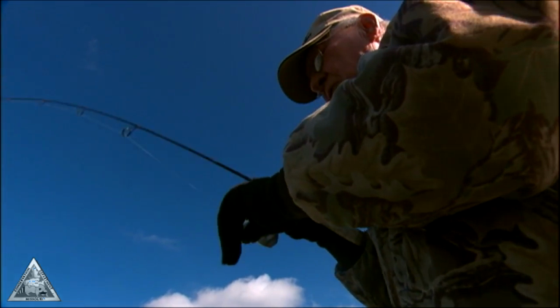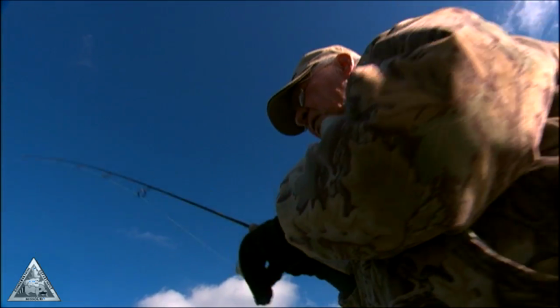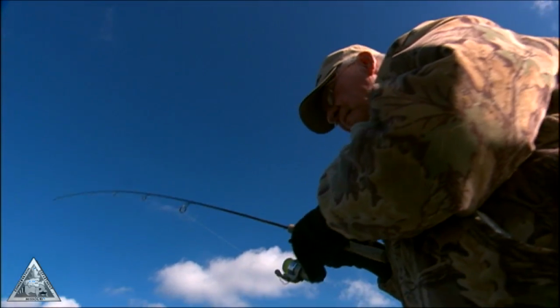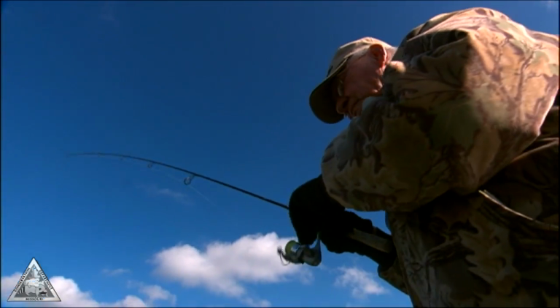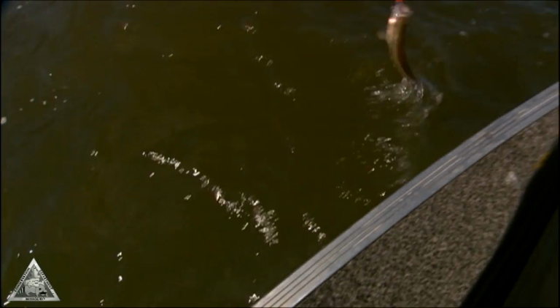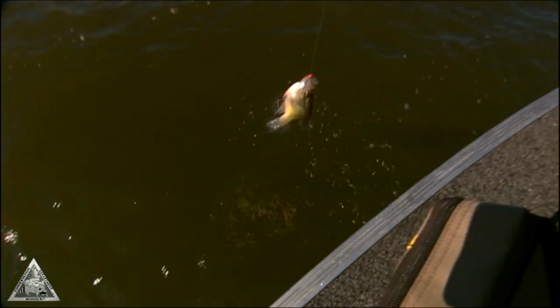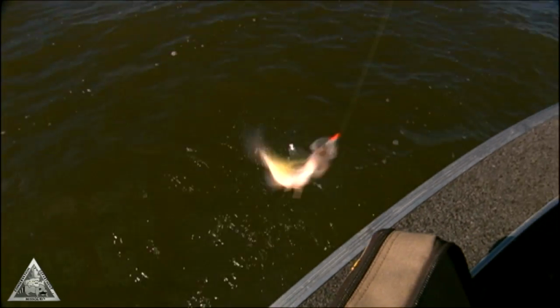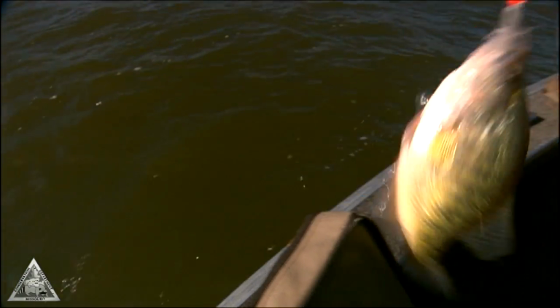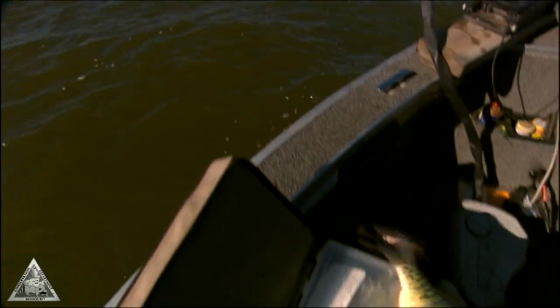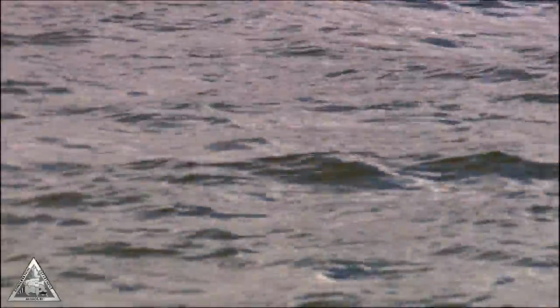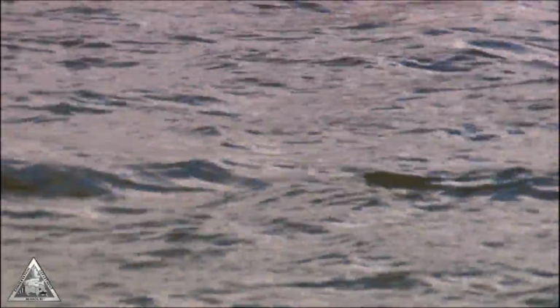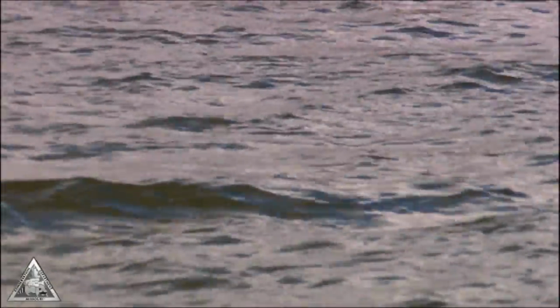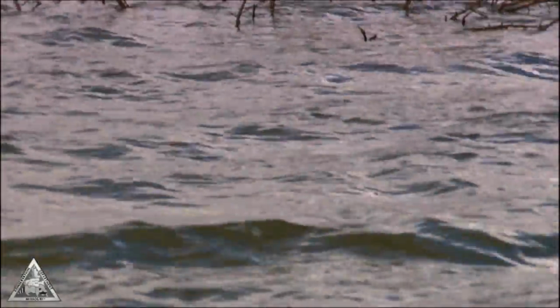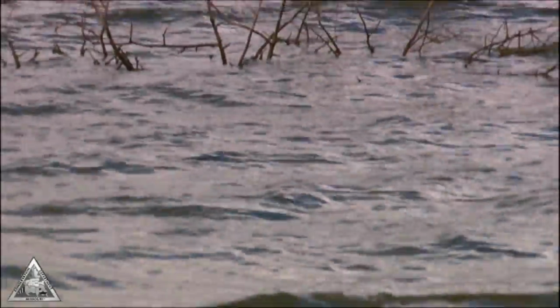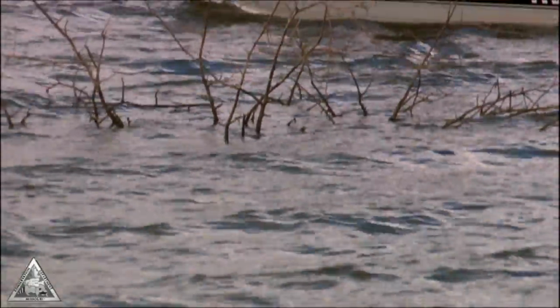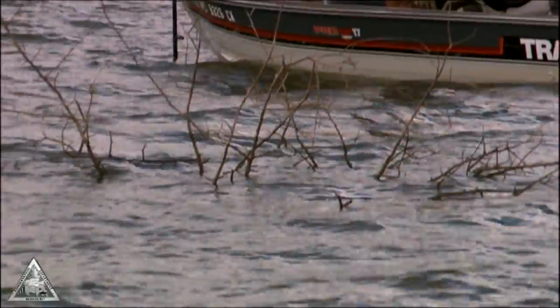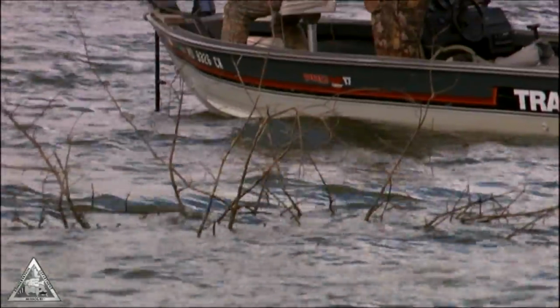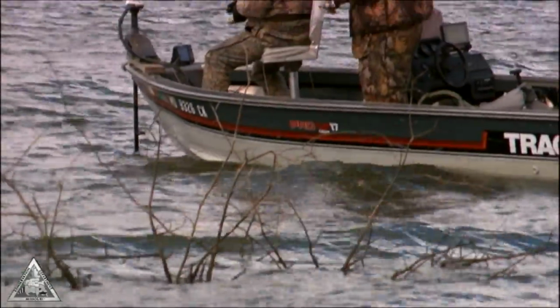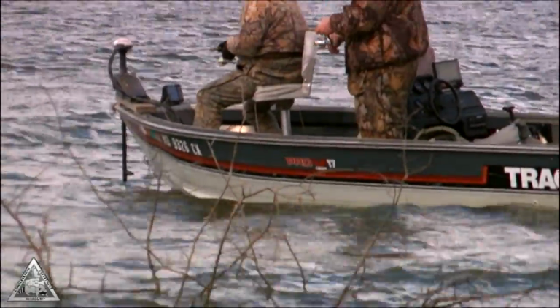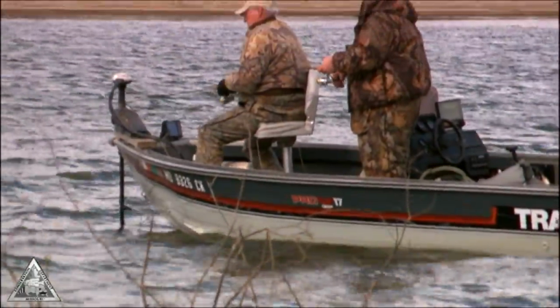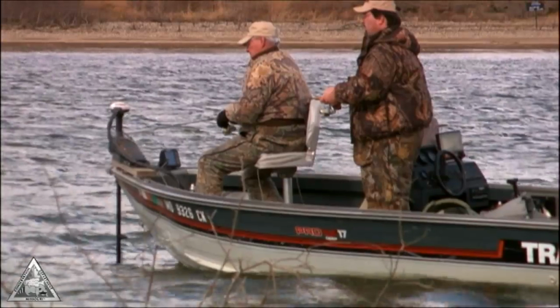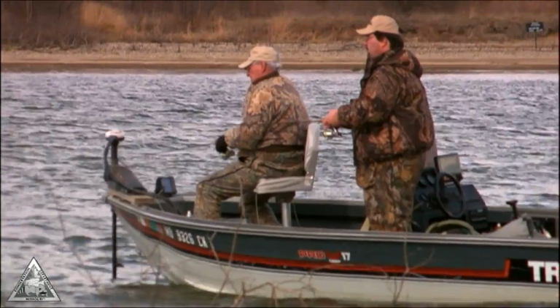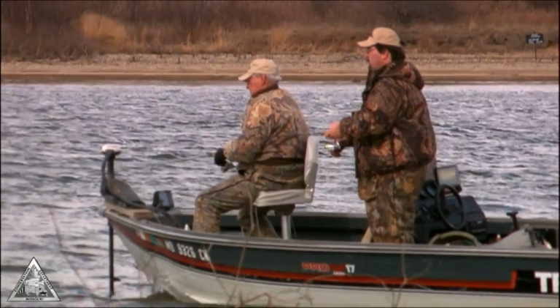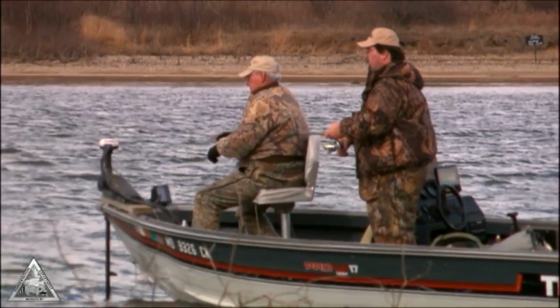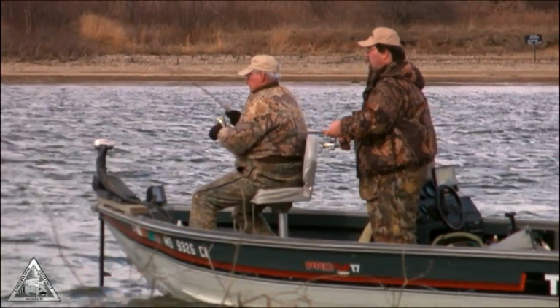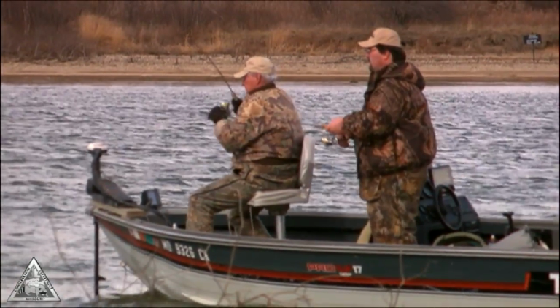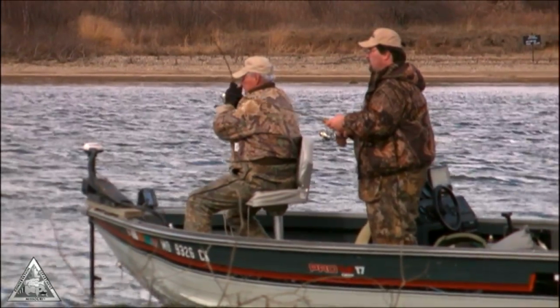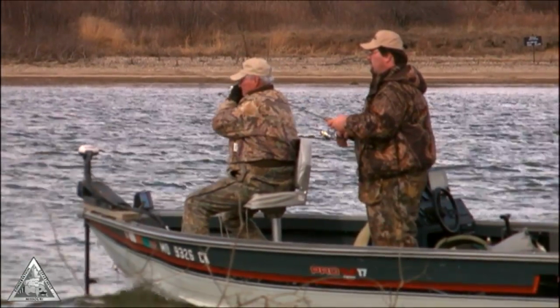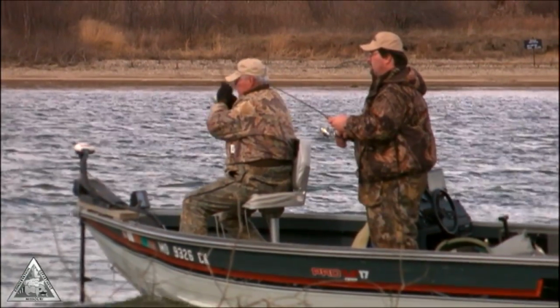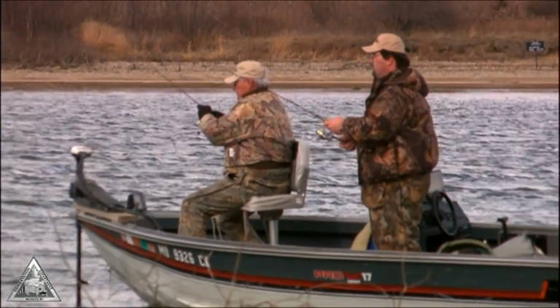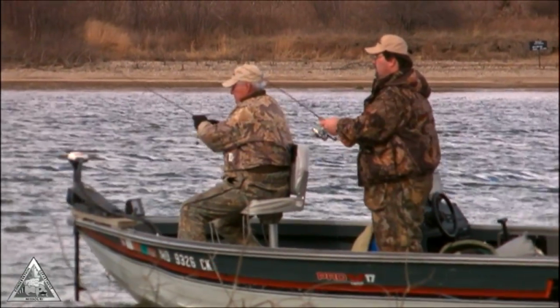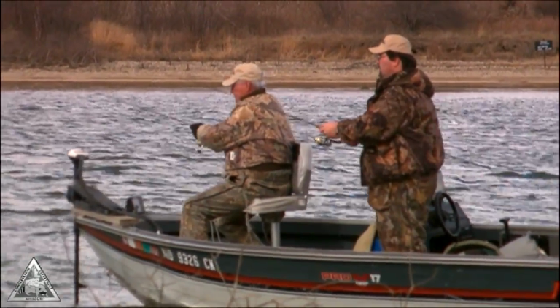I got one on here now. That's a pretty nice crappie. These brush piles — they put them in here to hold the fish, as structure for the fish, and it just kind of concentrates them during the winter in these brush piles.